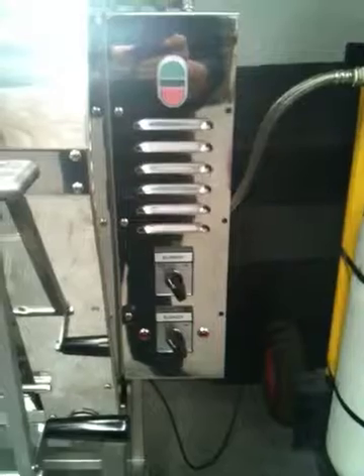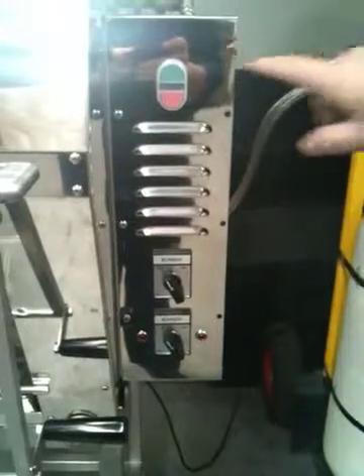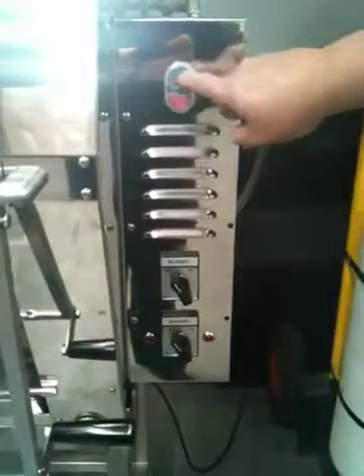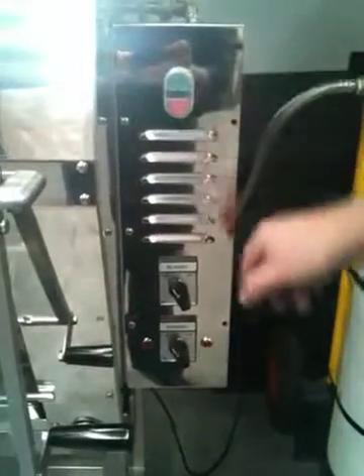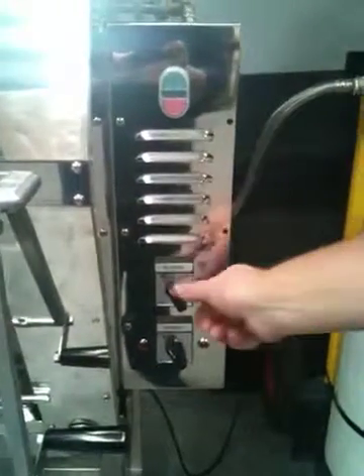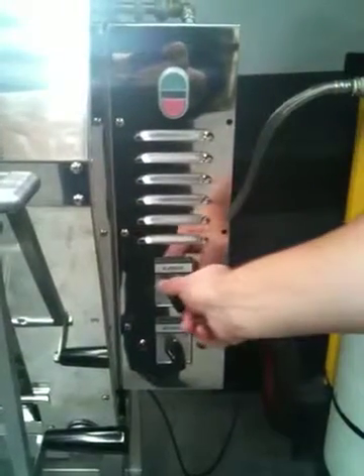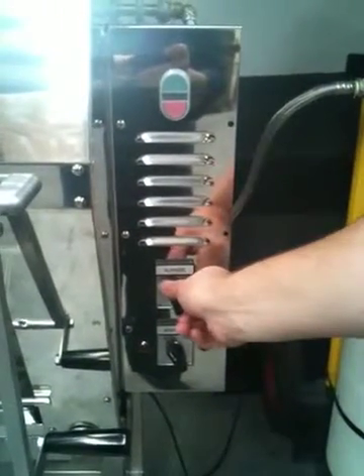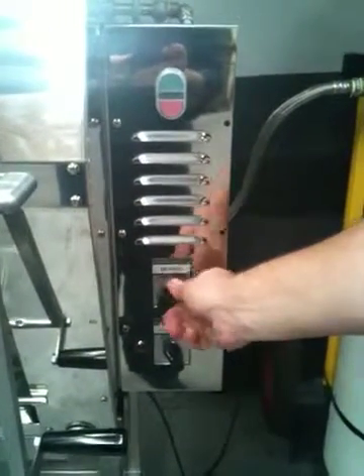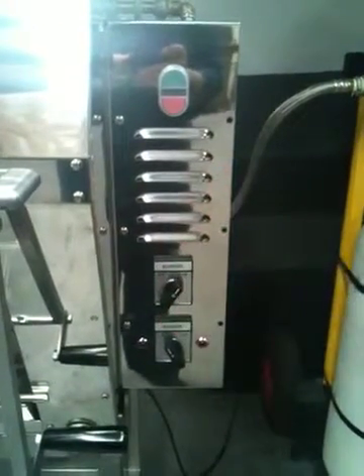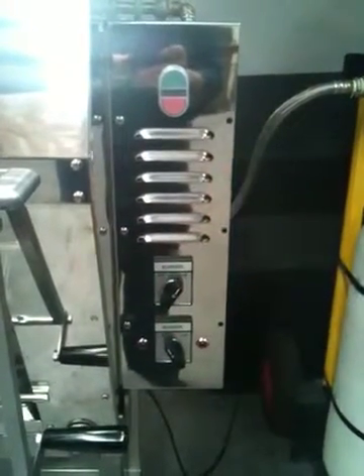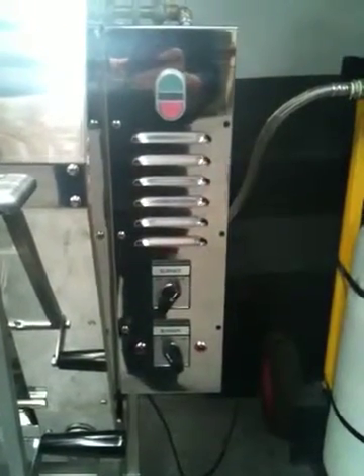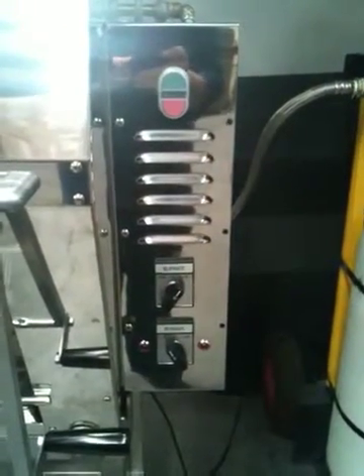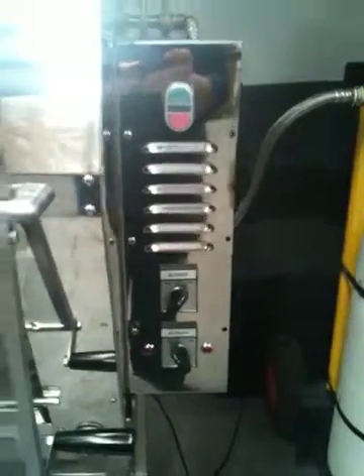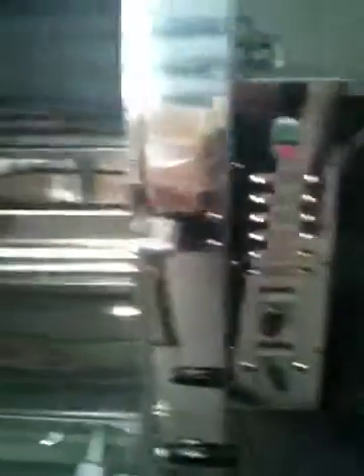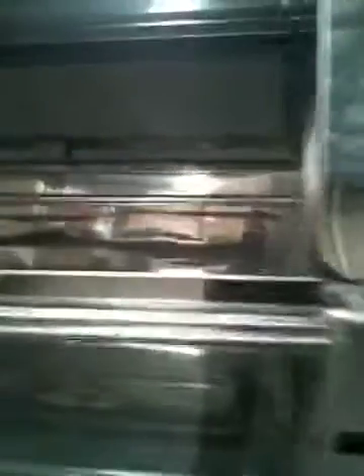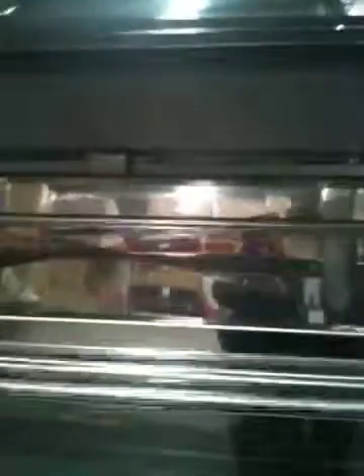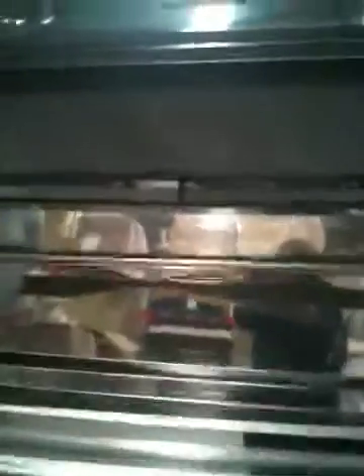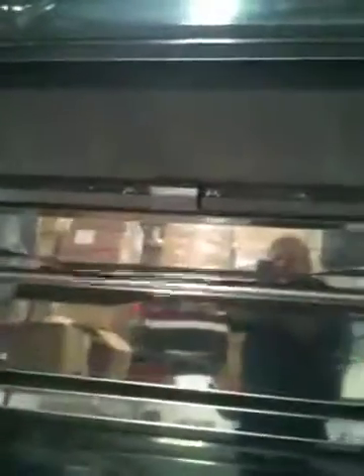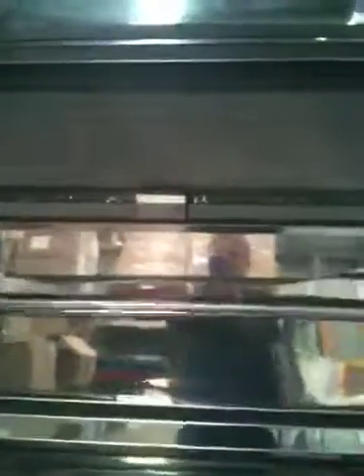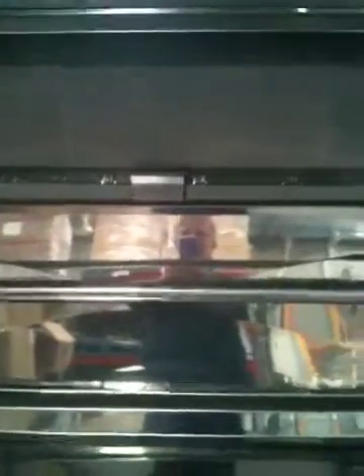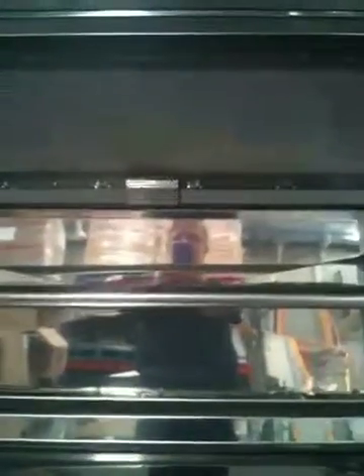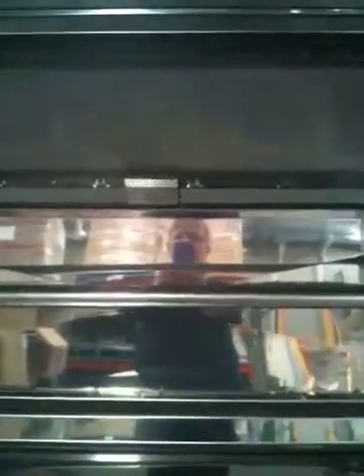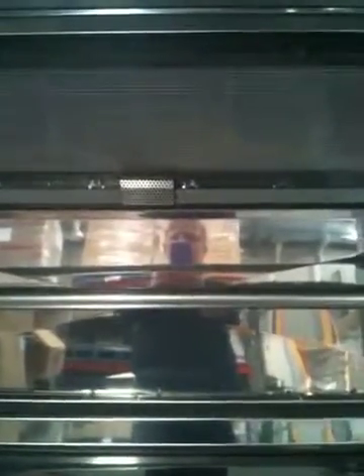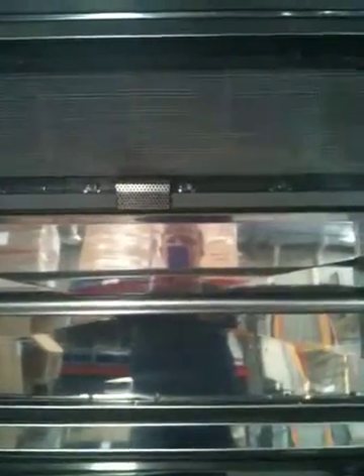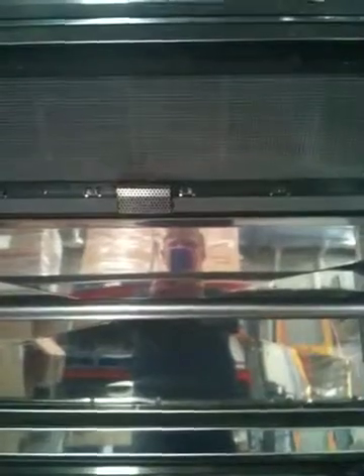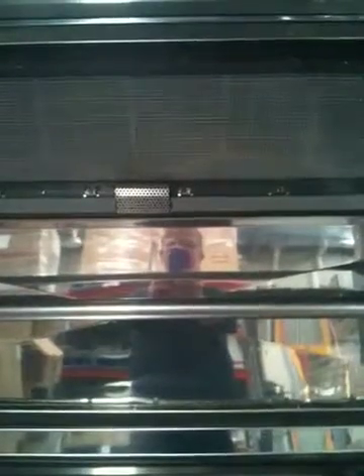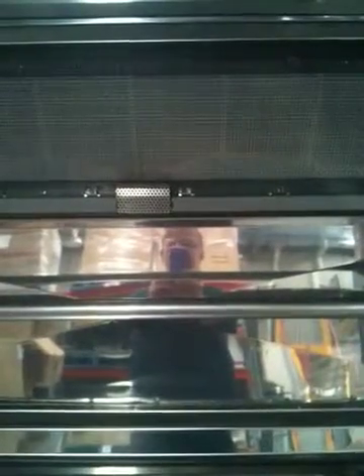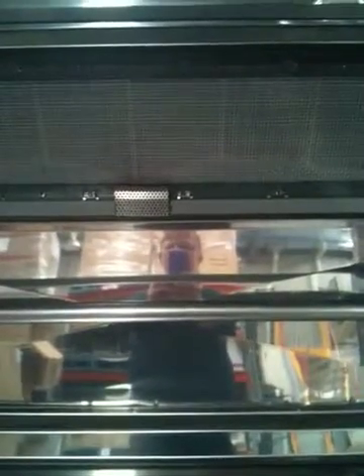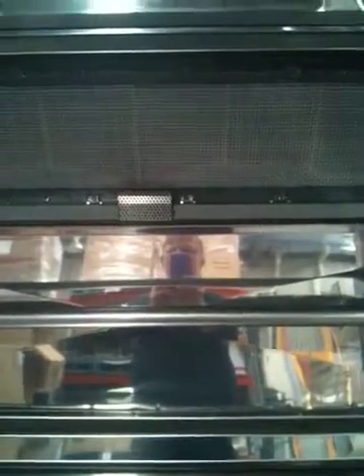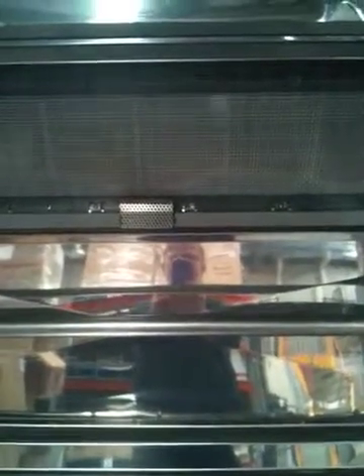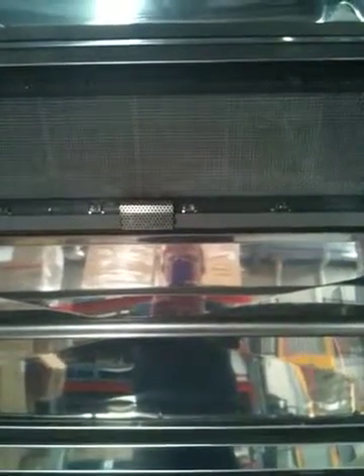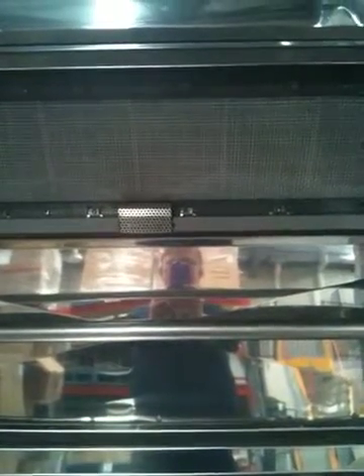Start now. Motor. Burner on. Sparker will start. Establish the pilot and light the burner.